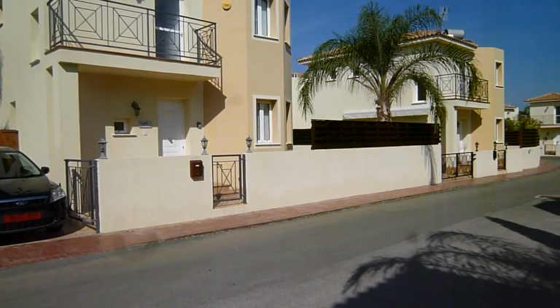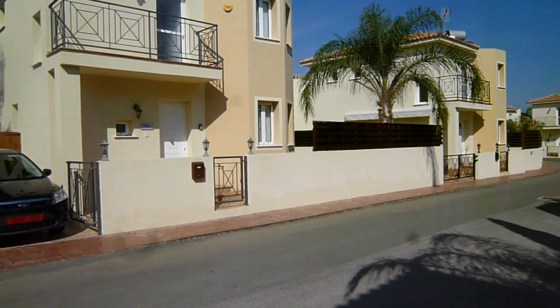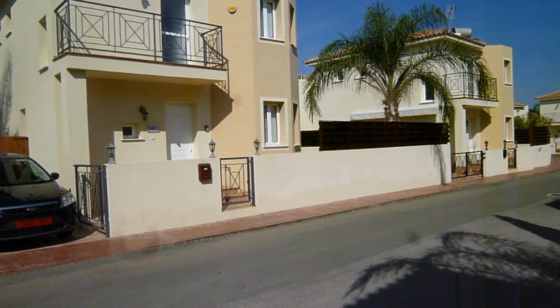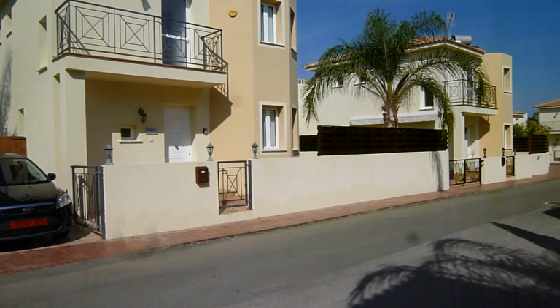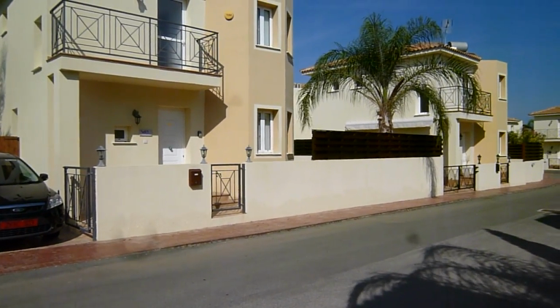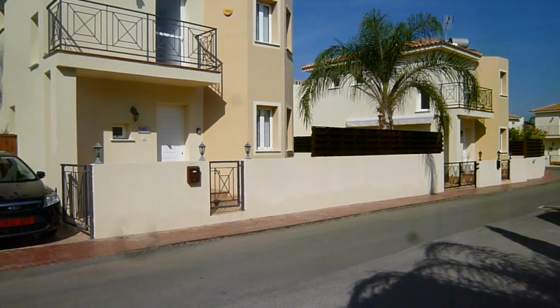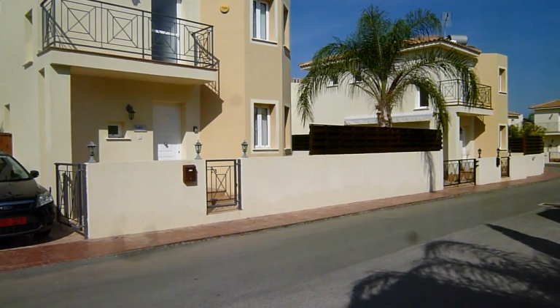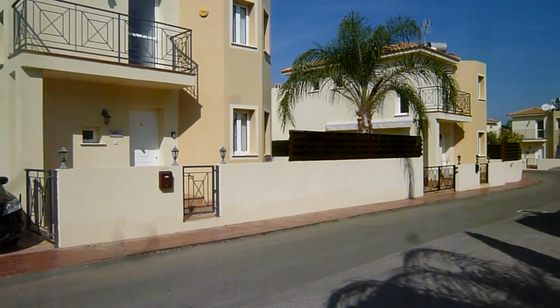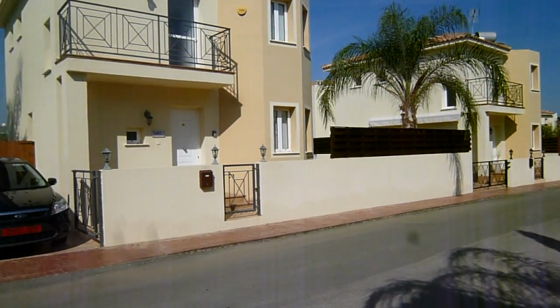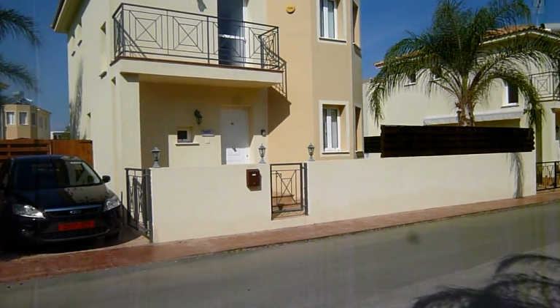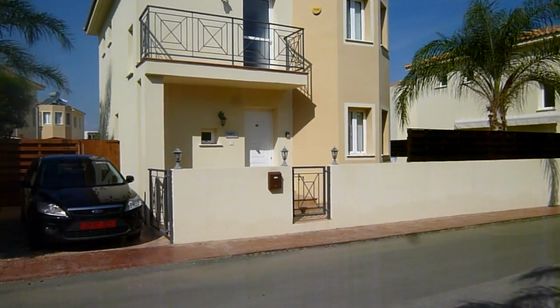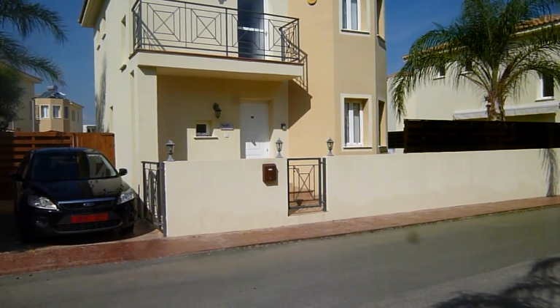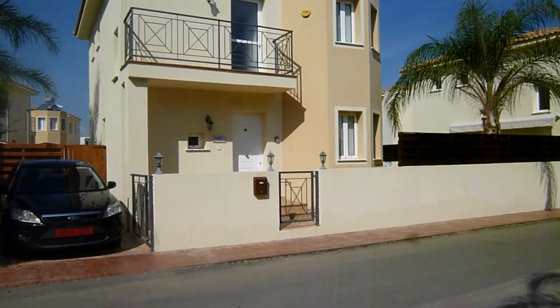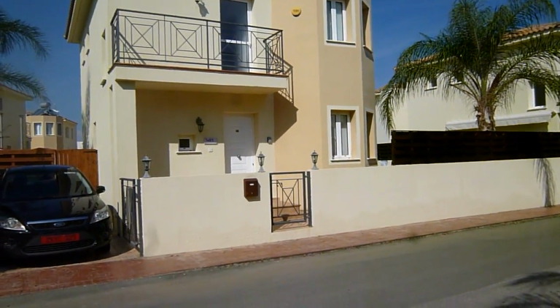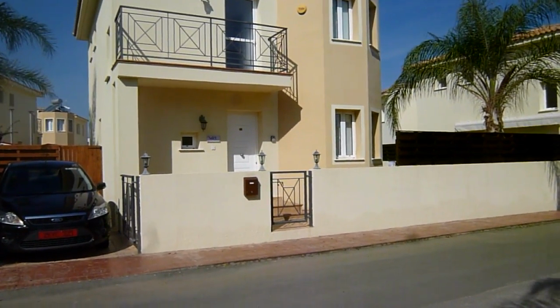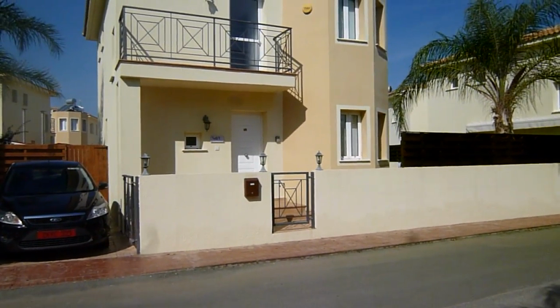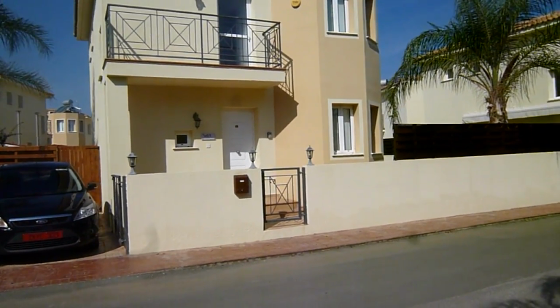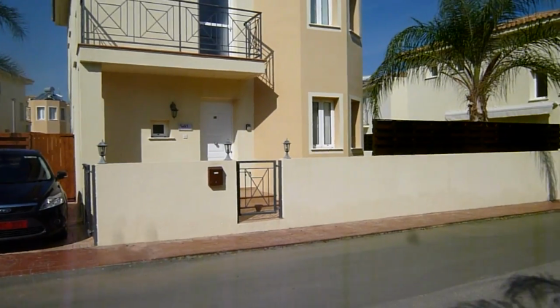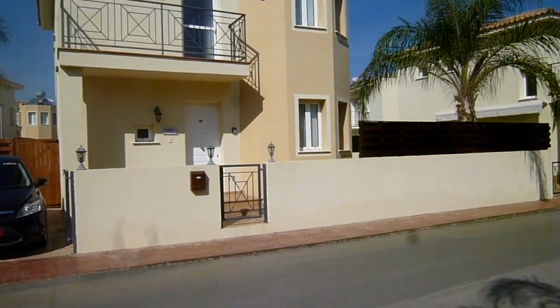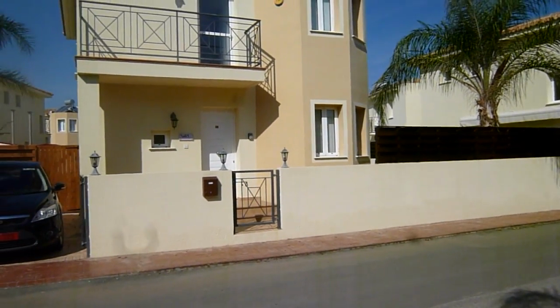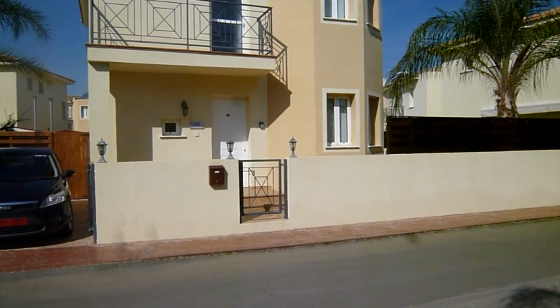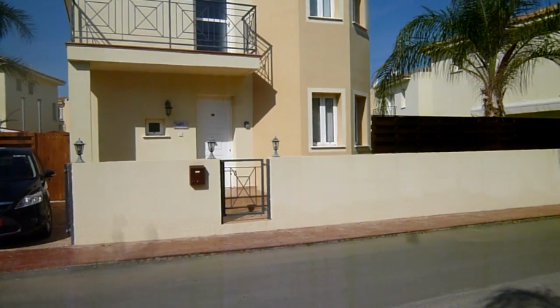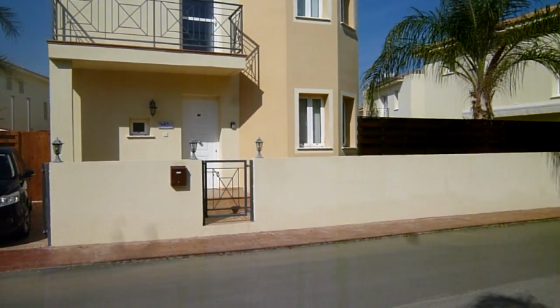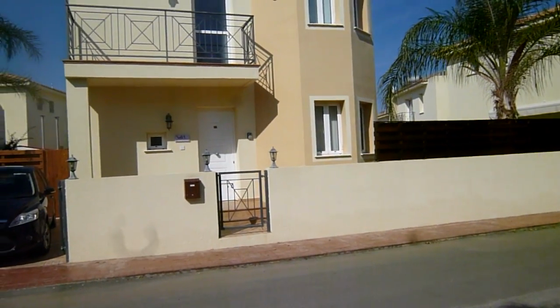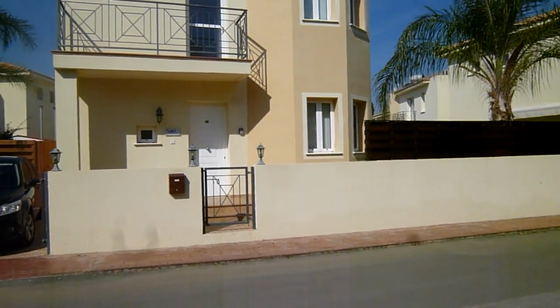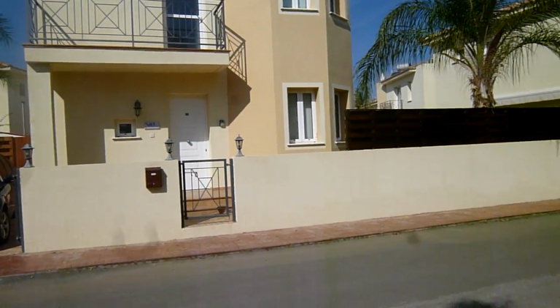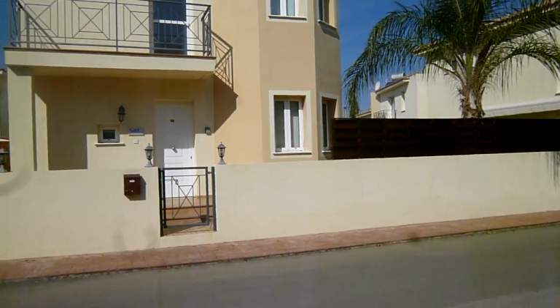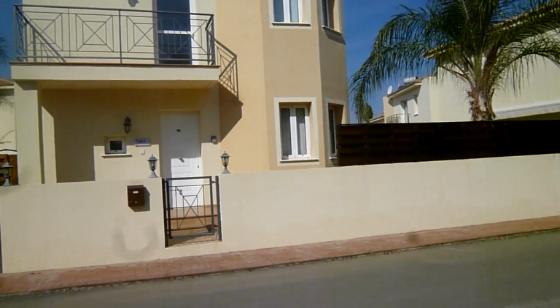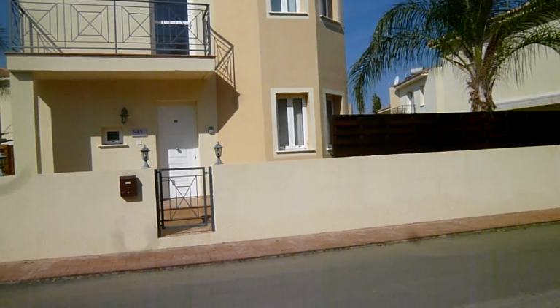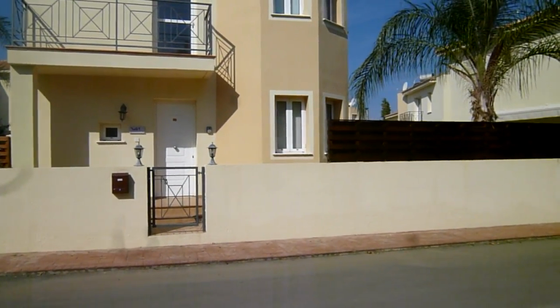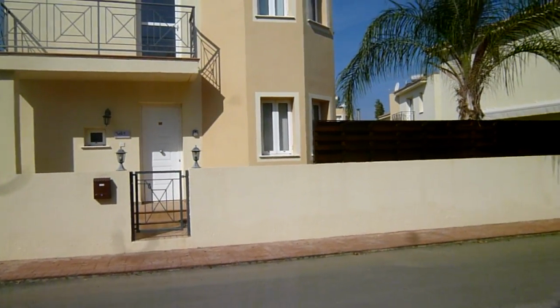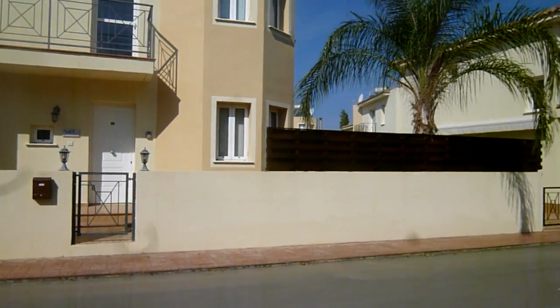A quick tour. This is Crystal Blue, Villa 41, Crystal Lagoon, Panera in Cyprus.